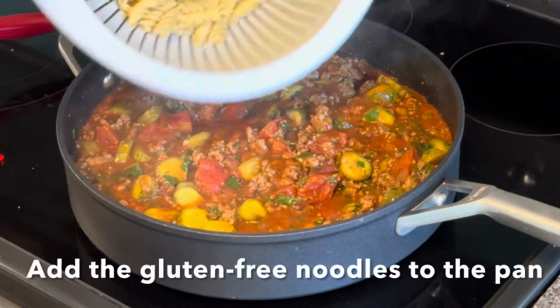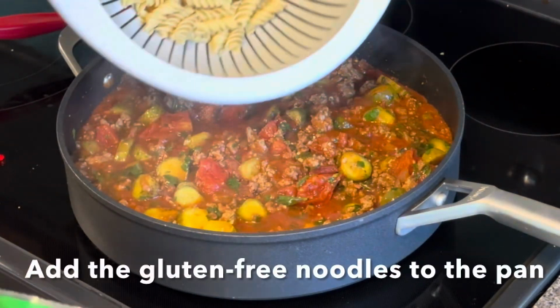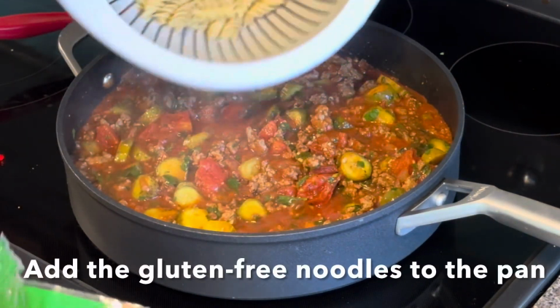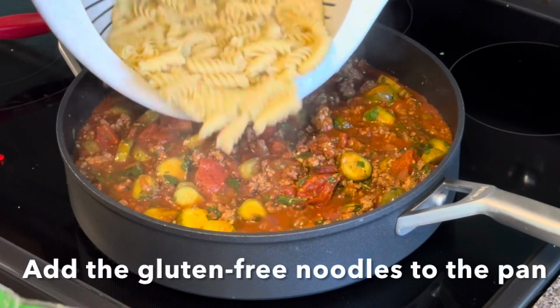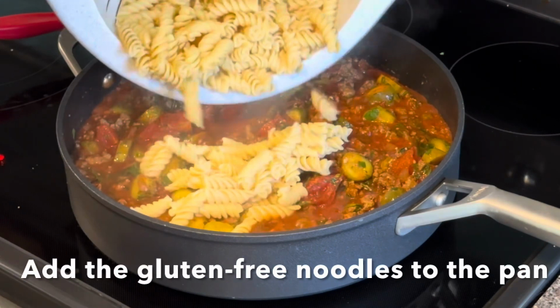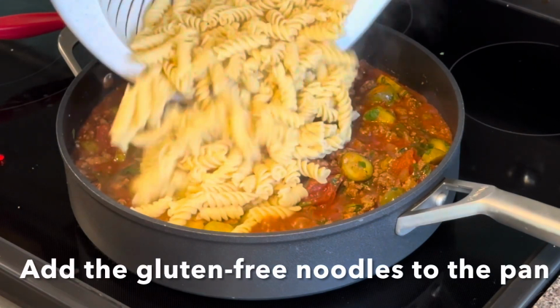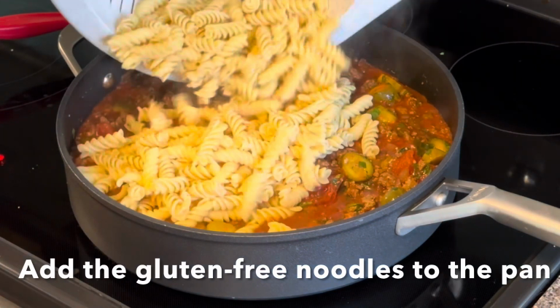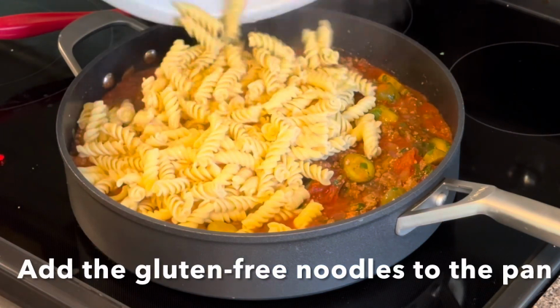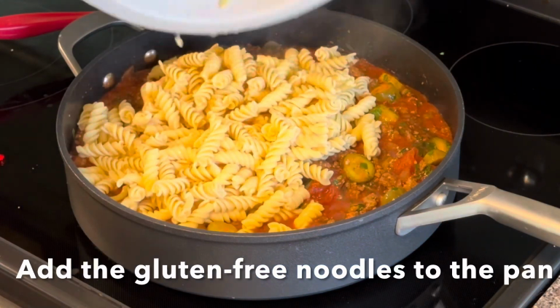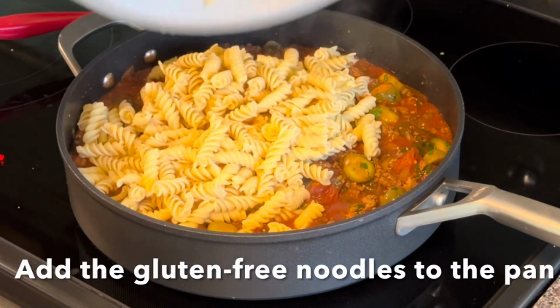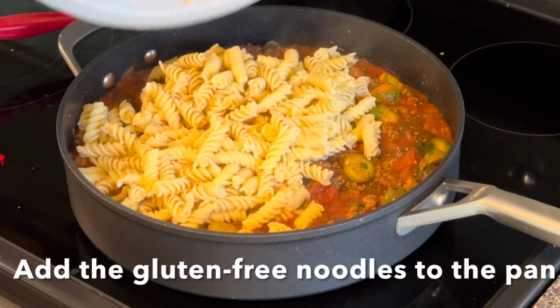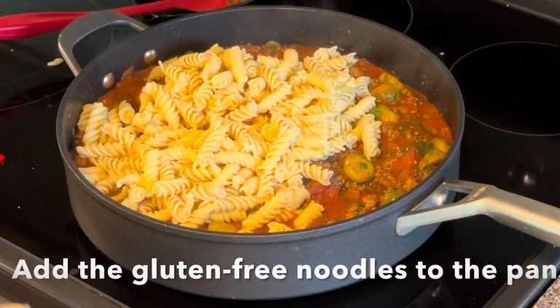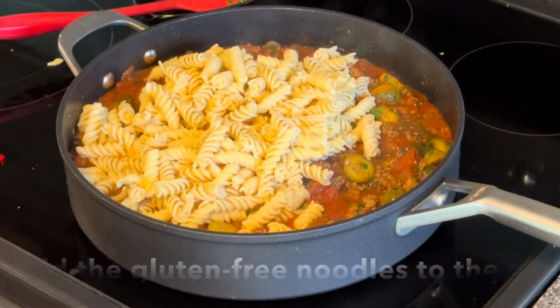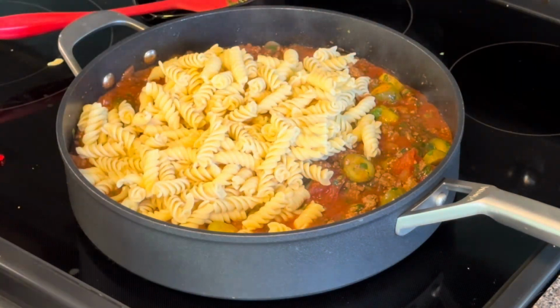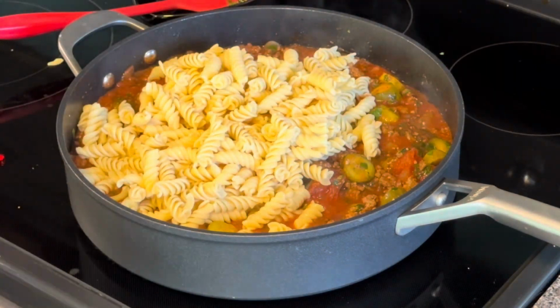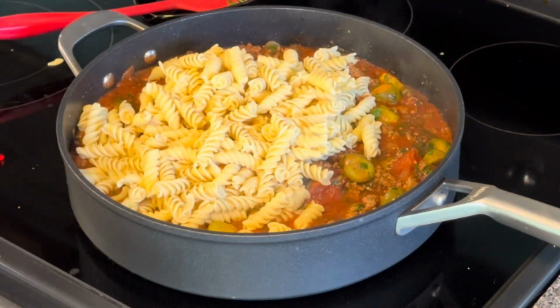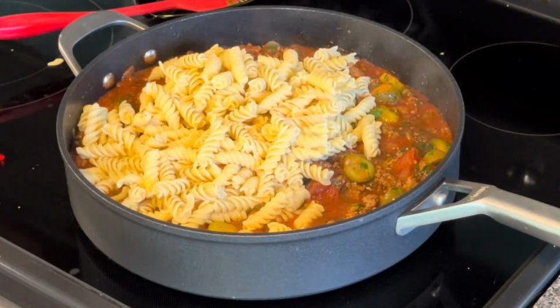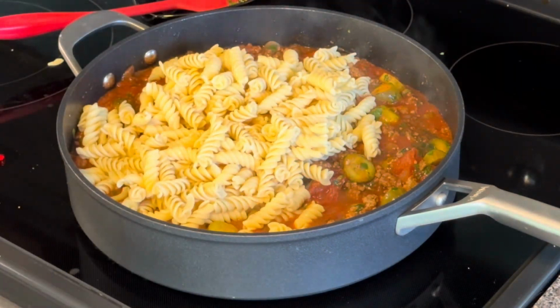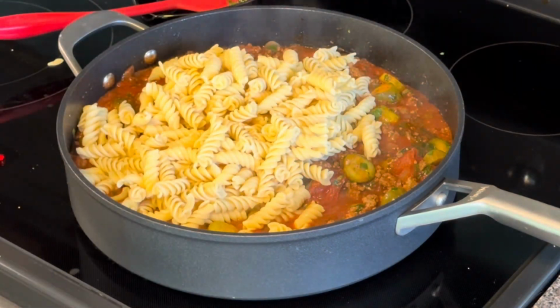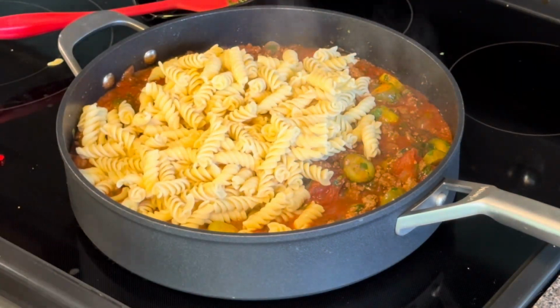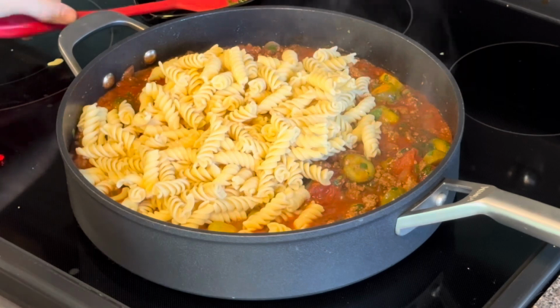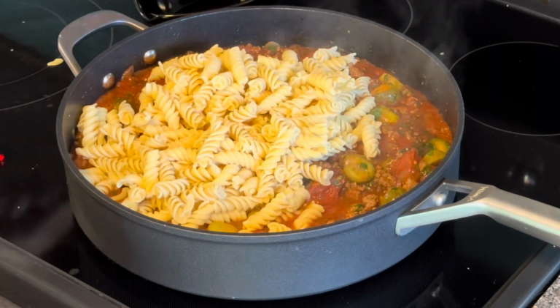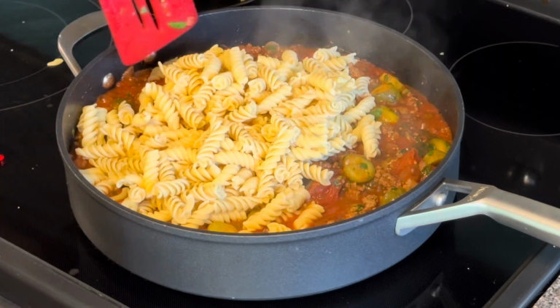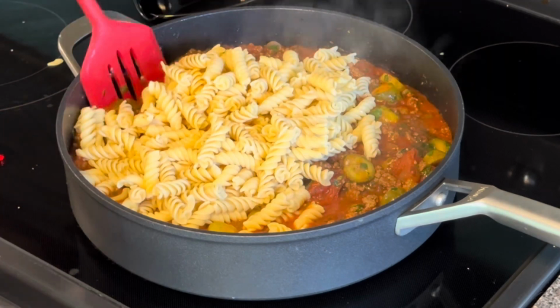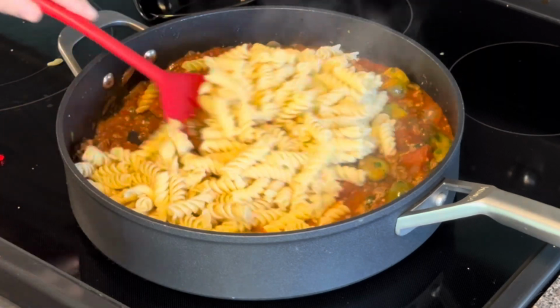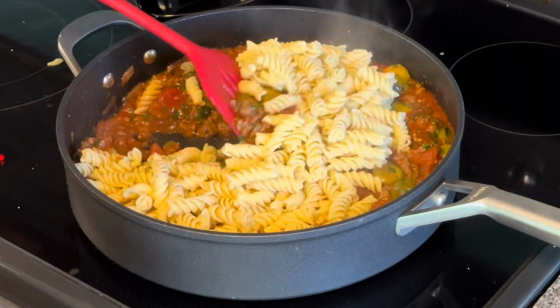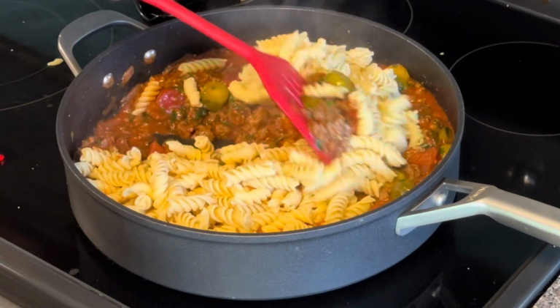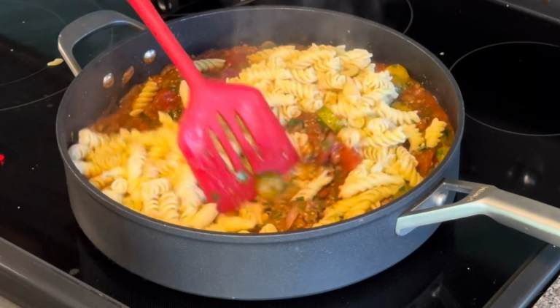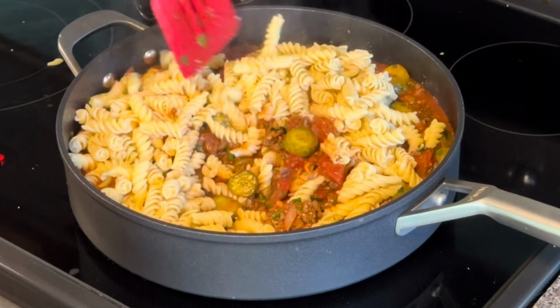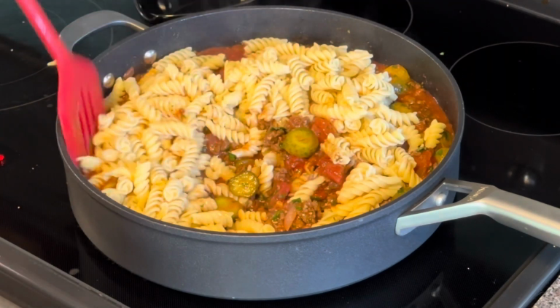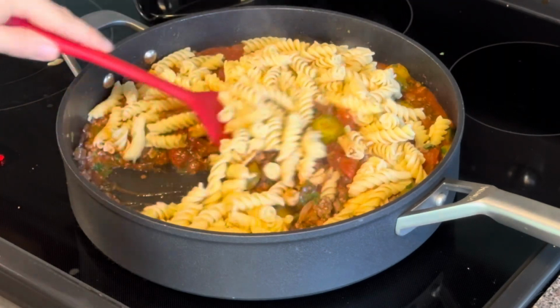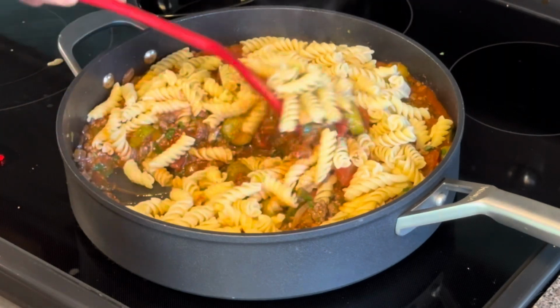Then add your pasta and get that pasta coated real well with that sauce.